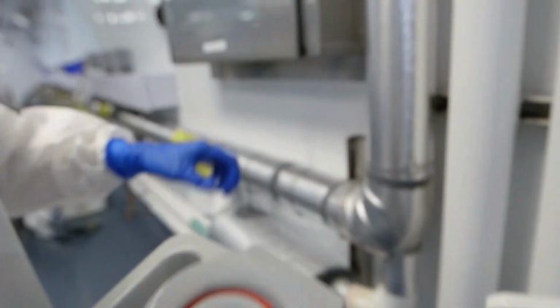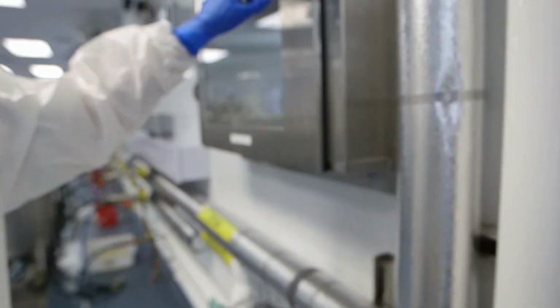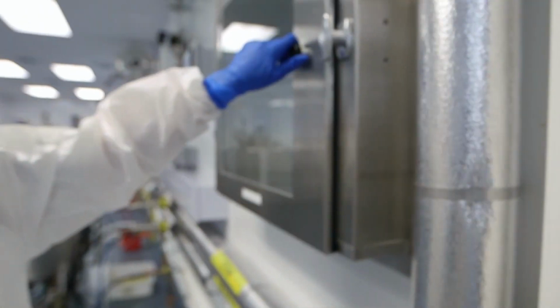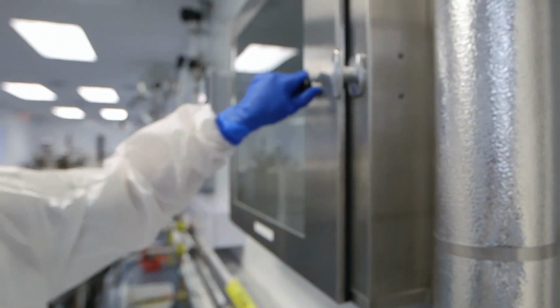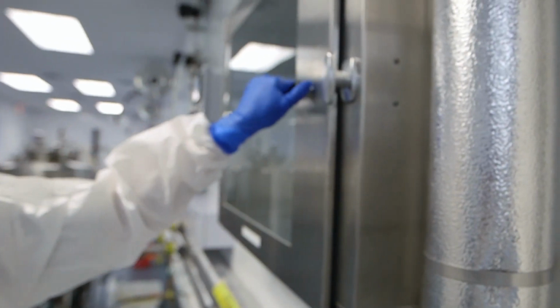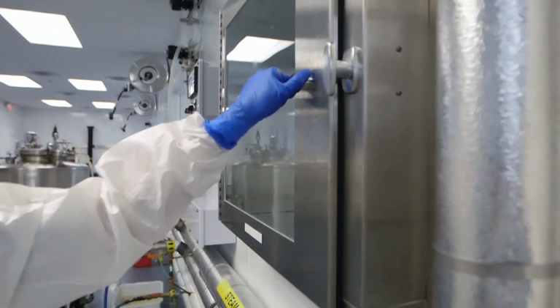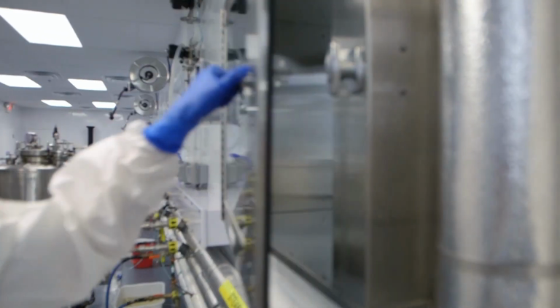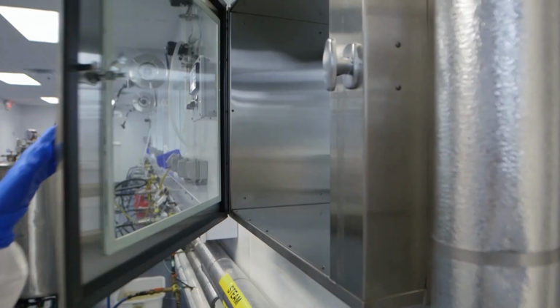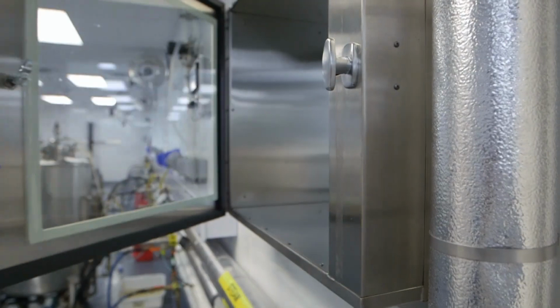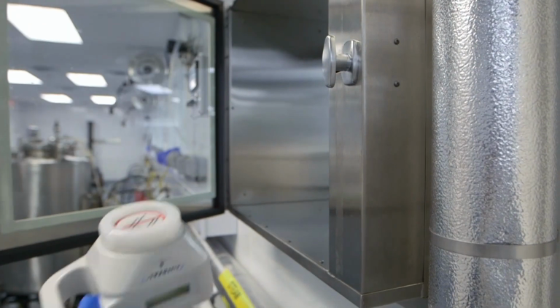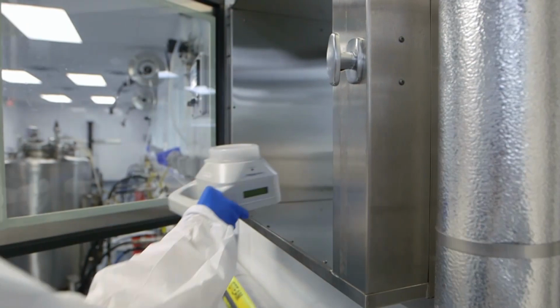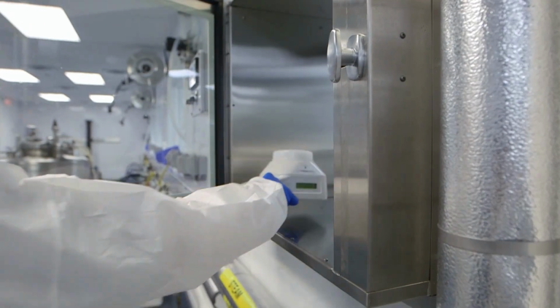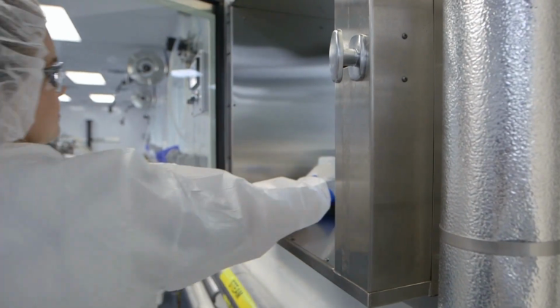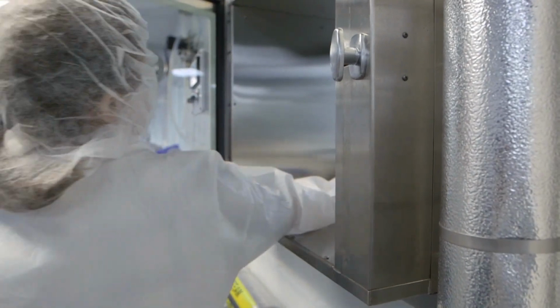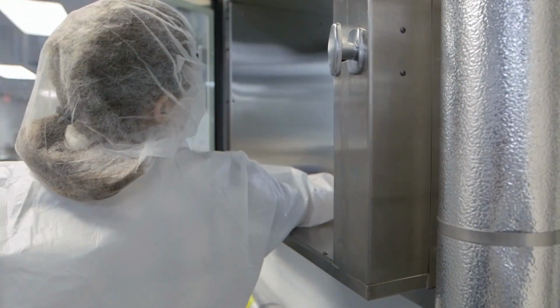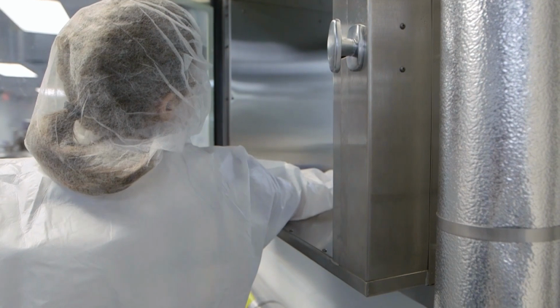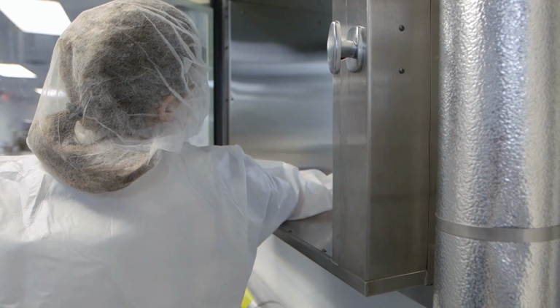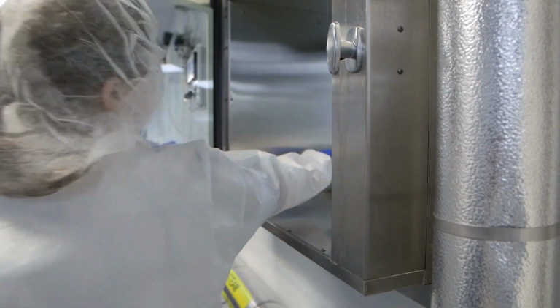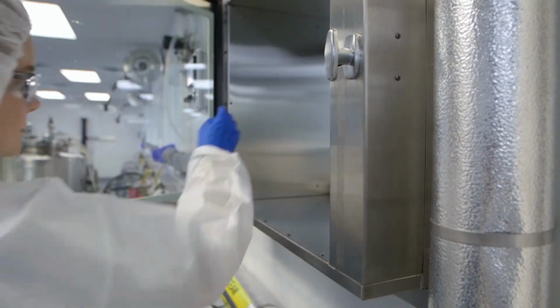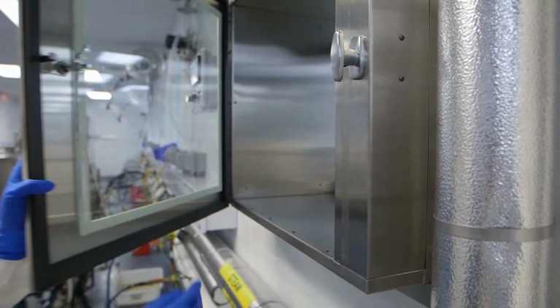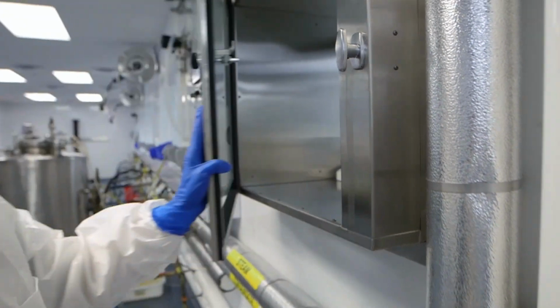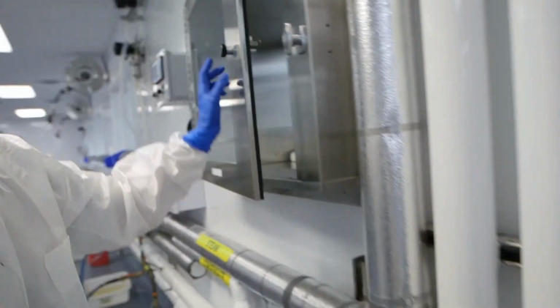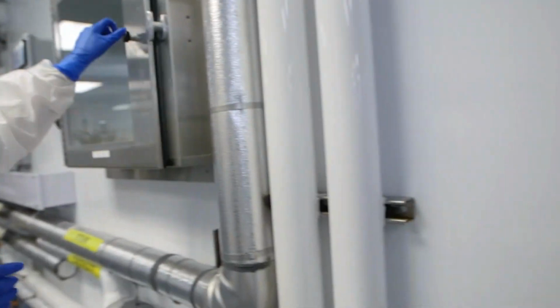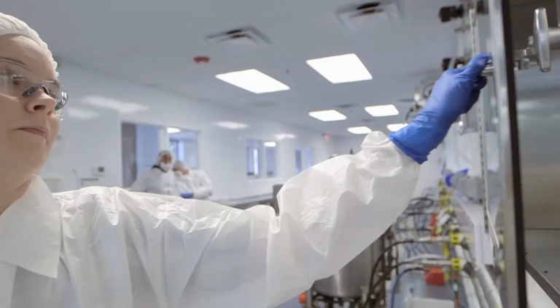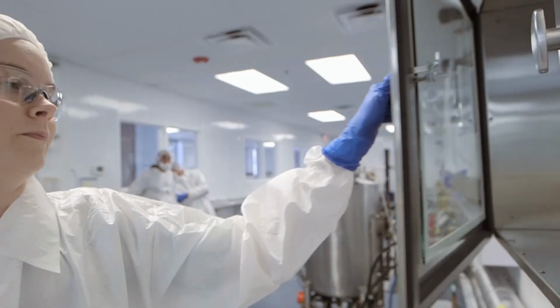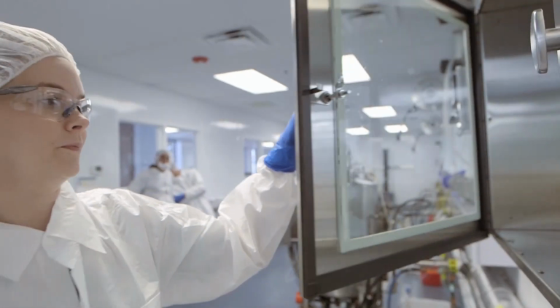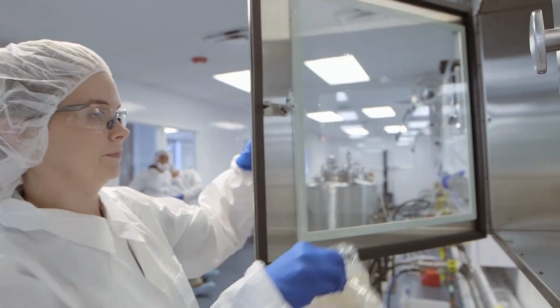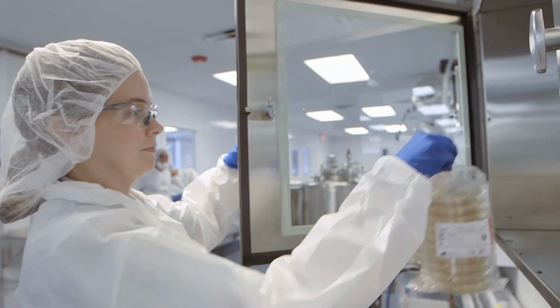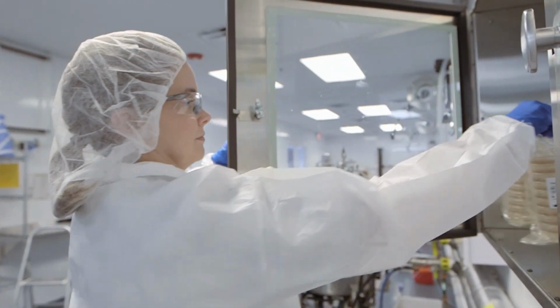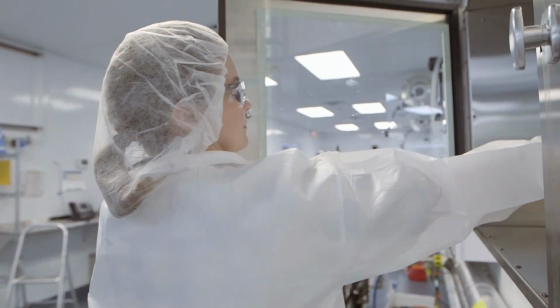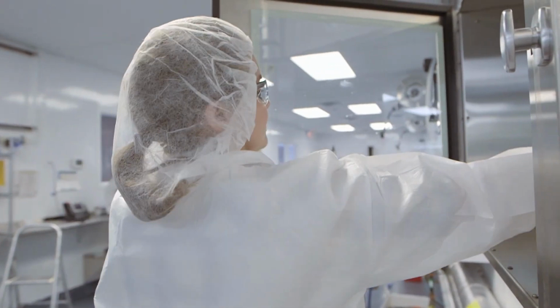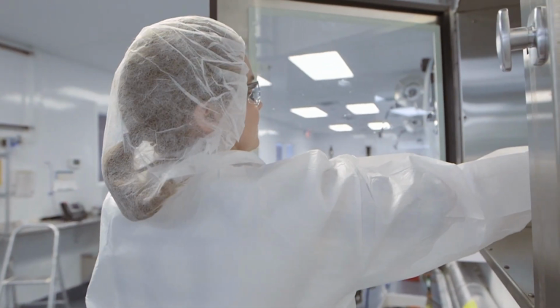Our customers rely on our products on a daily basis to determine the cleanliness of their classified areas via the control of surfaces and air.